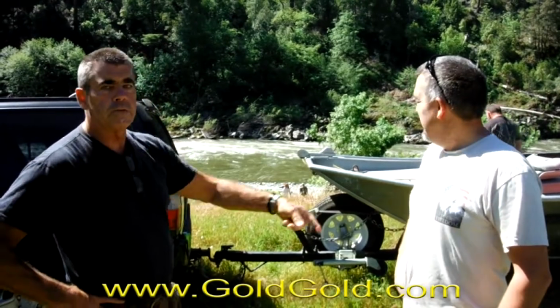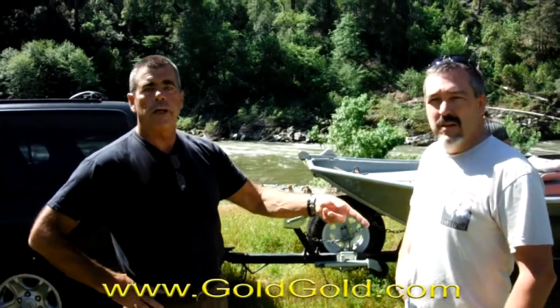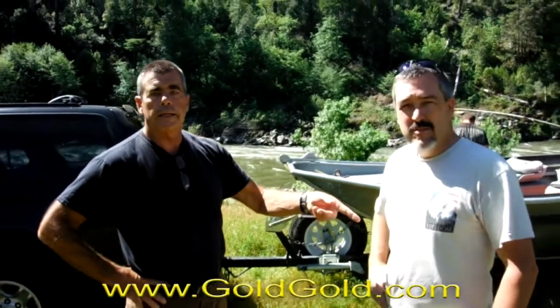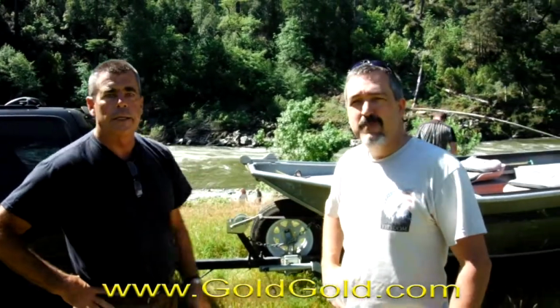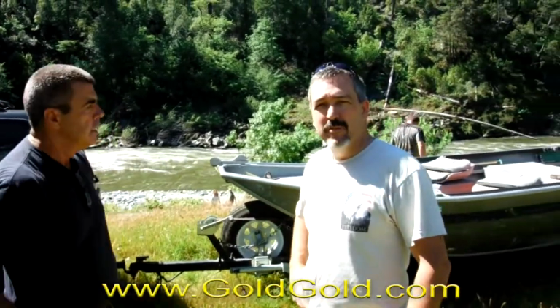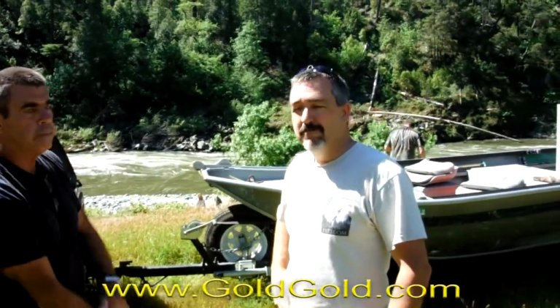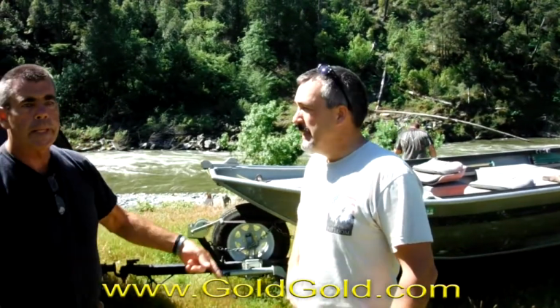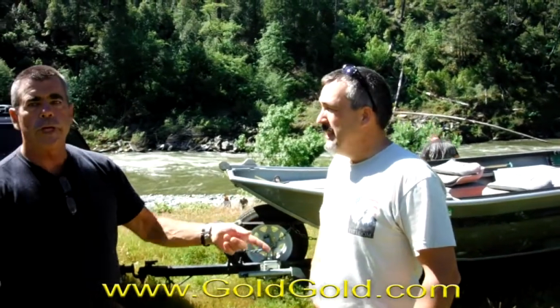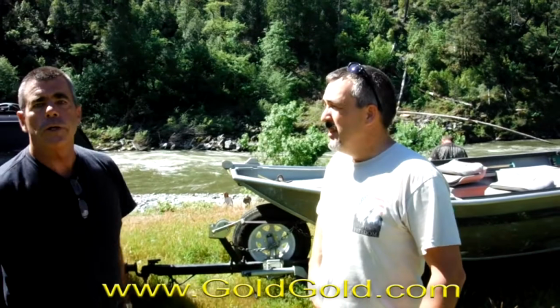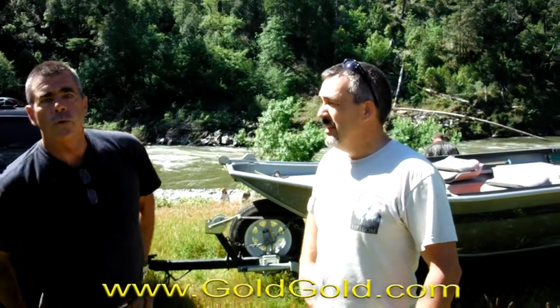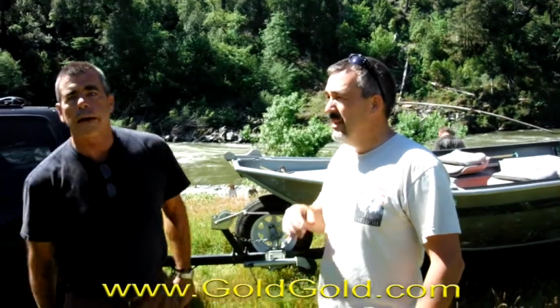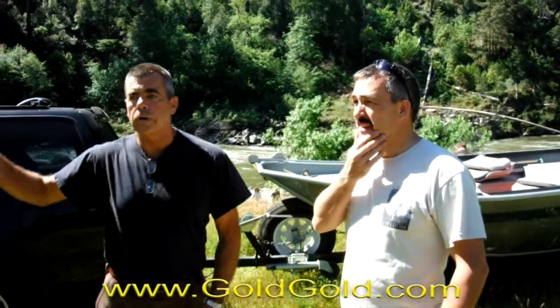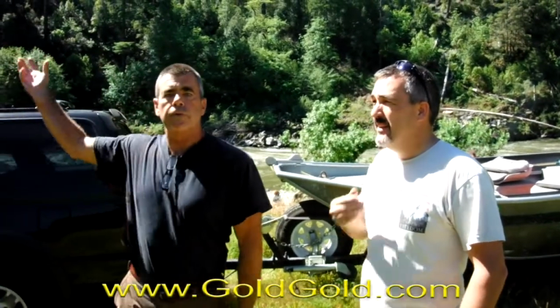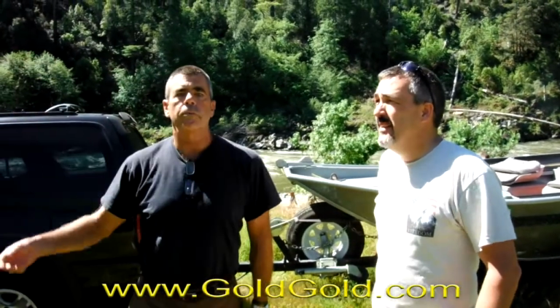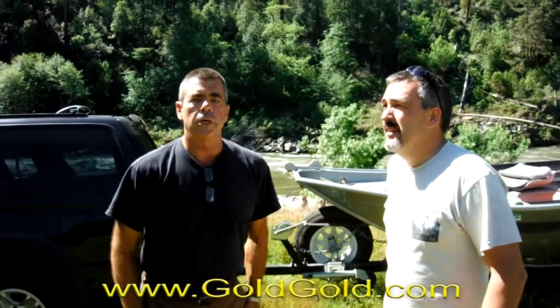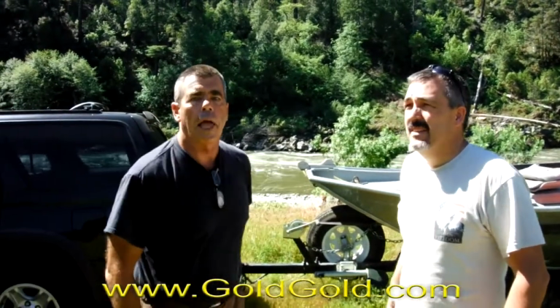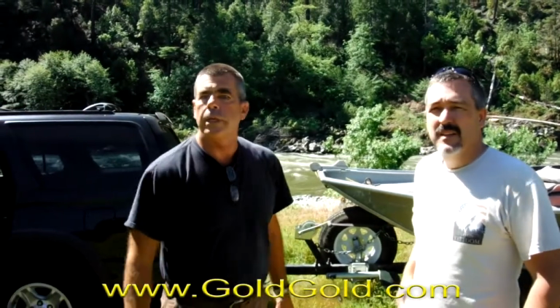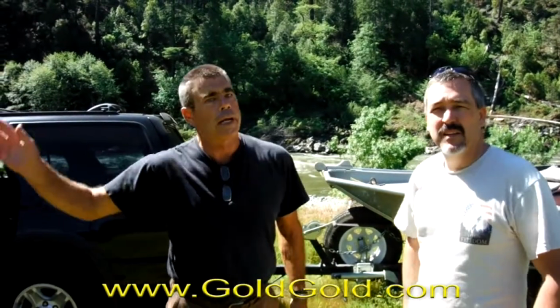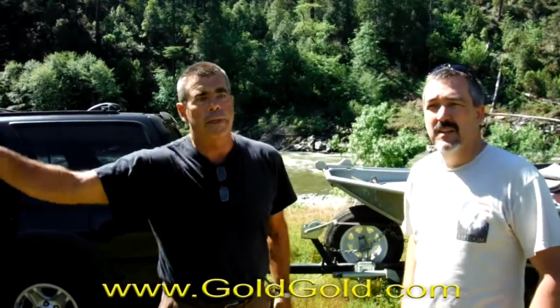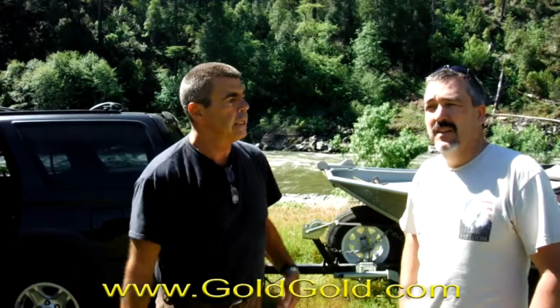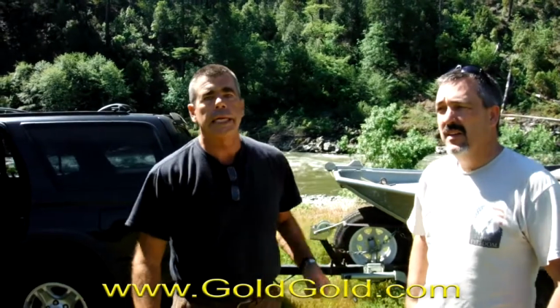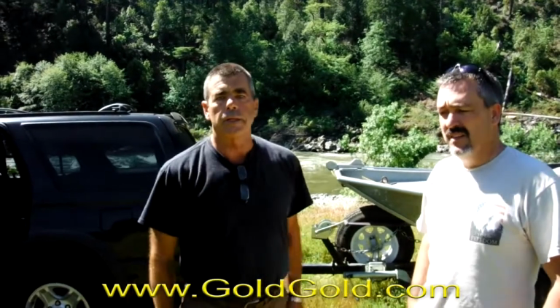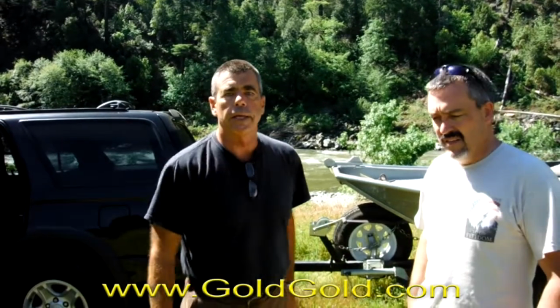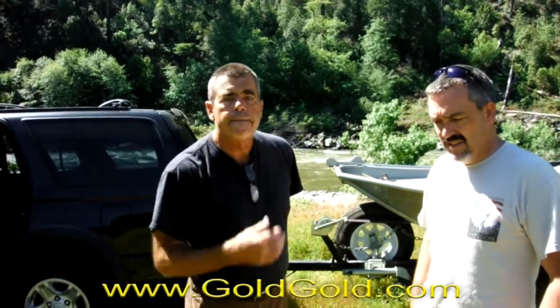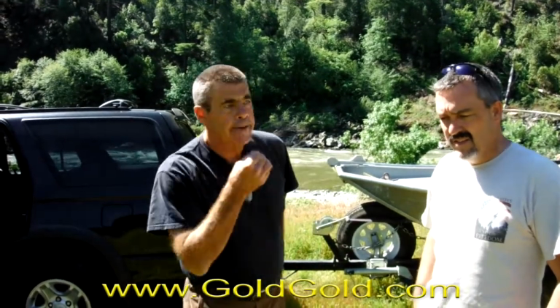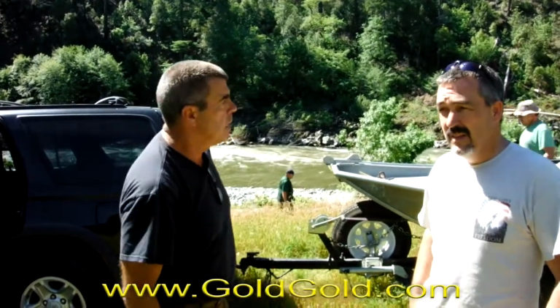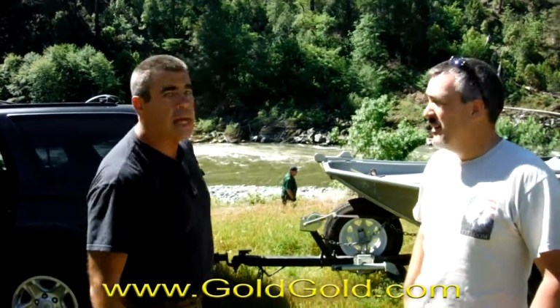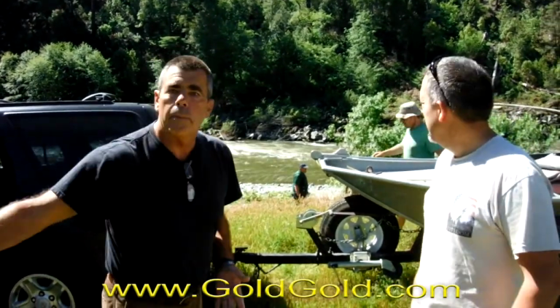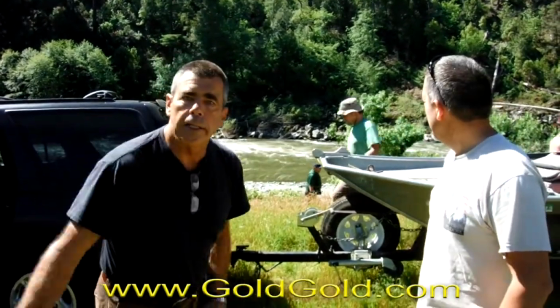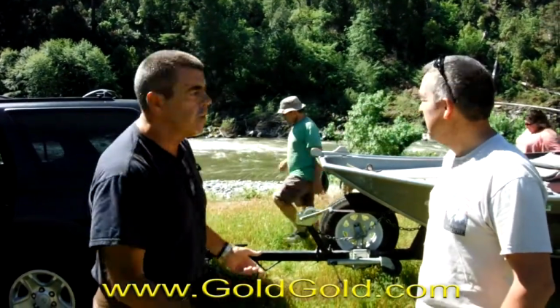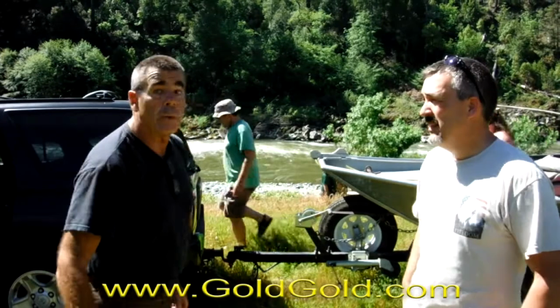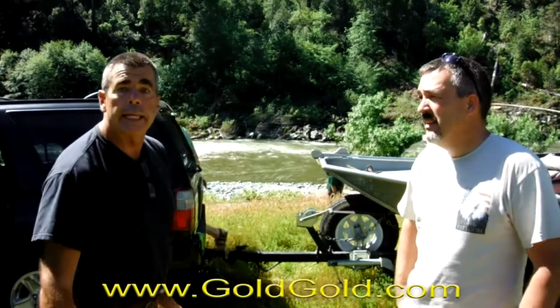This is Cliff Lidecker. He's the engineer who worked out our gravity flow system last year after we tried everything. He came down and dialed it right in. And now we're about a mile downriver at Wingate.